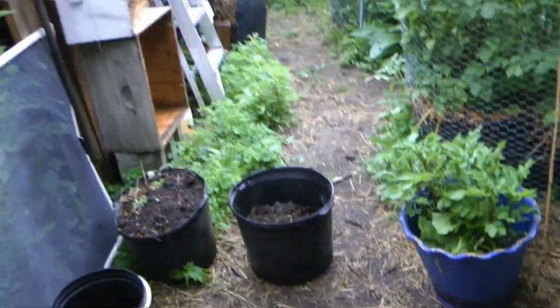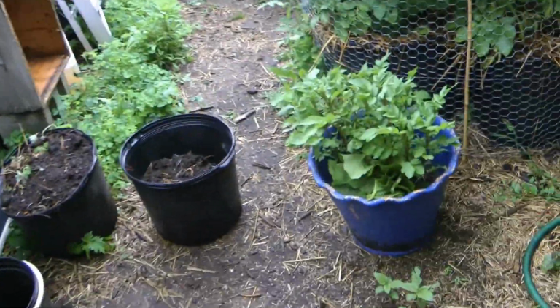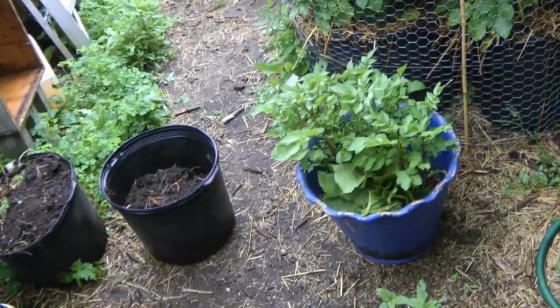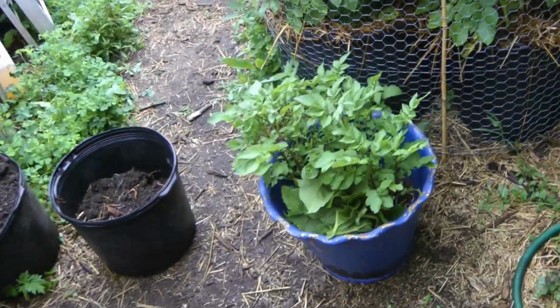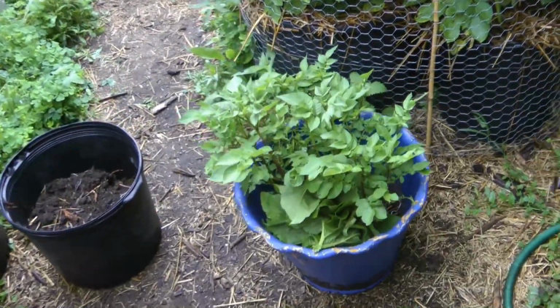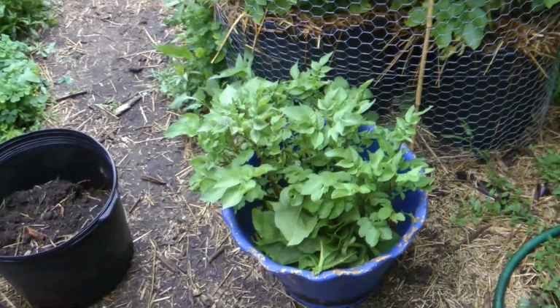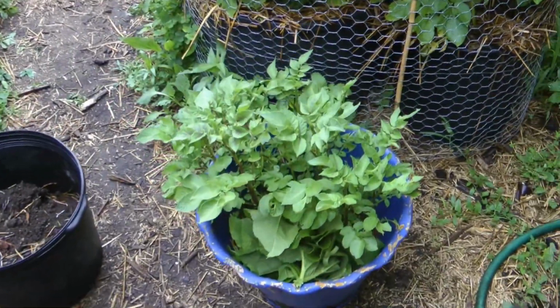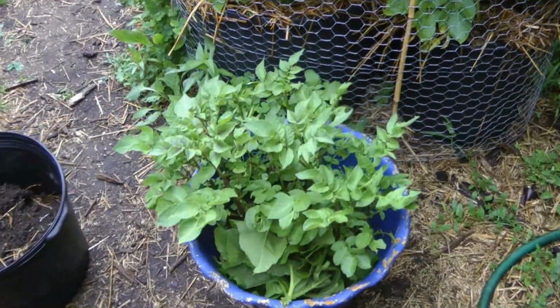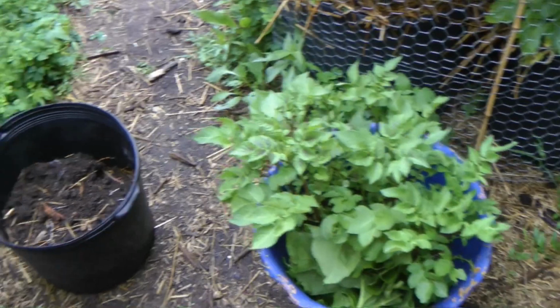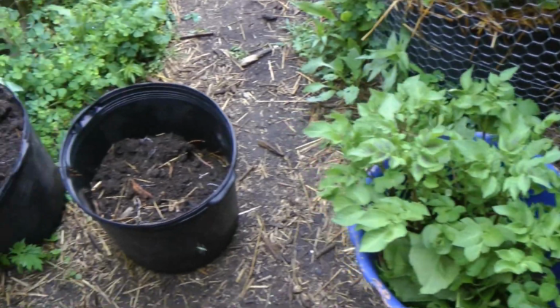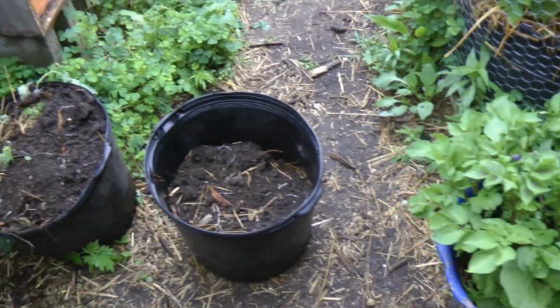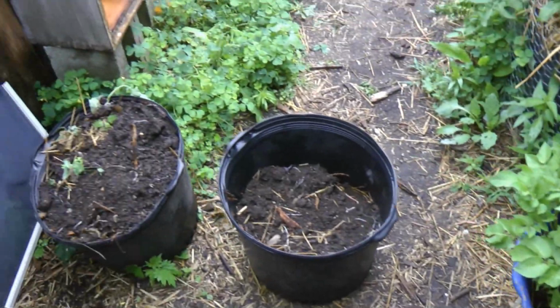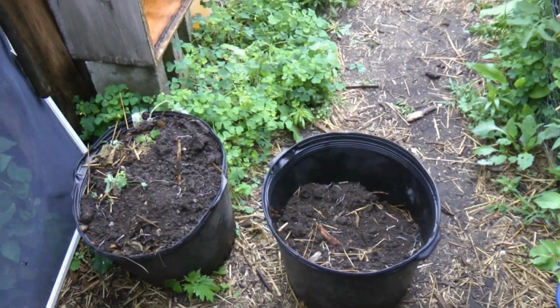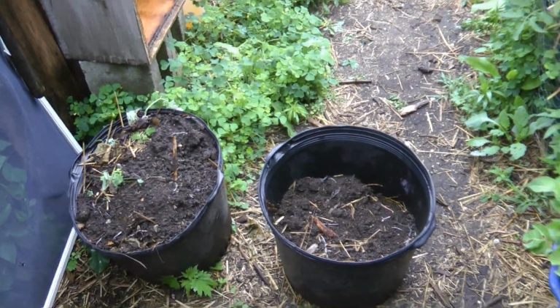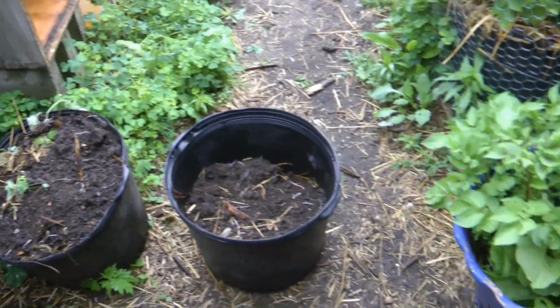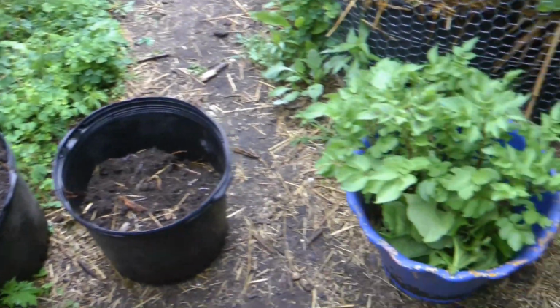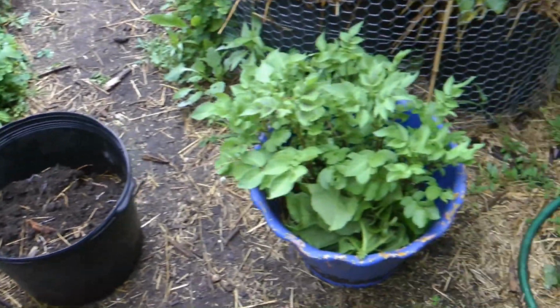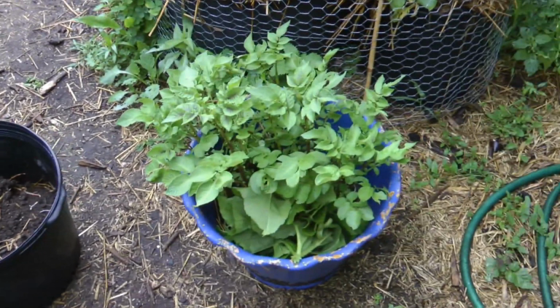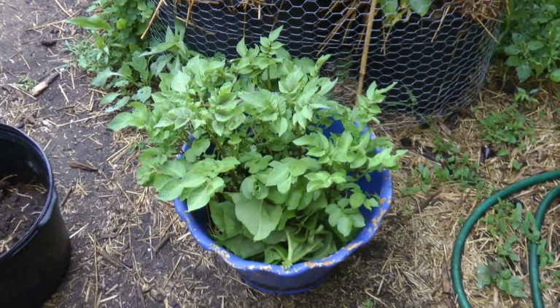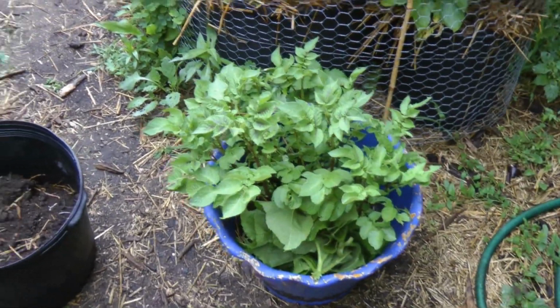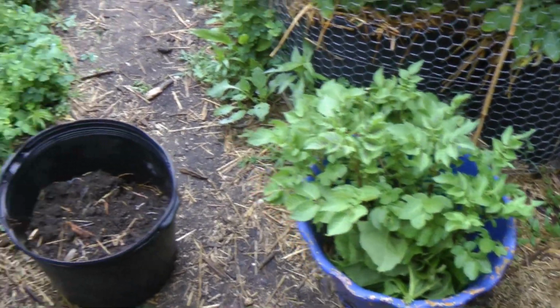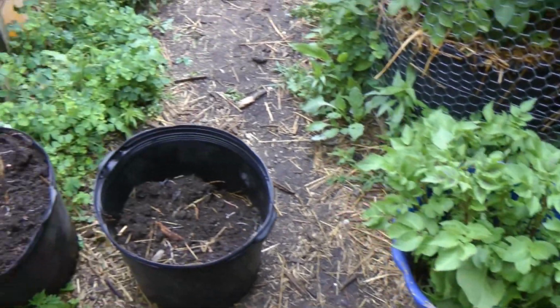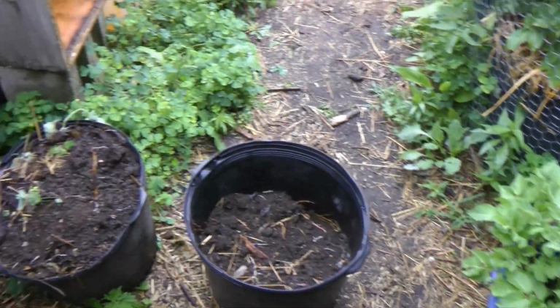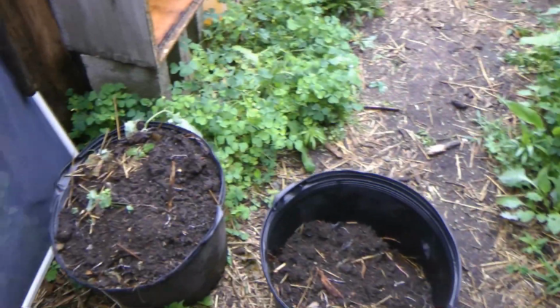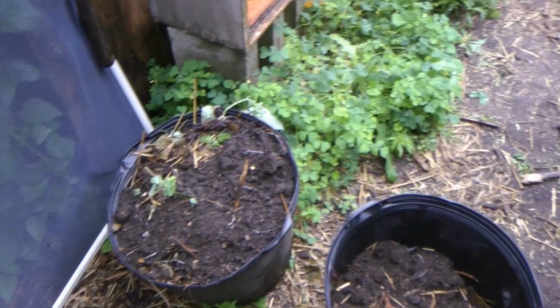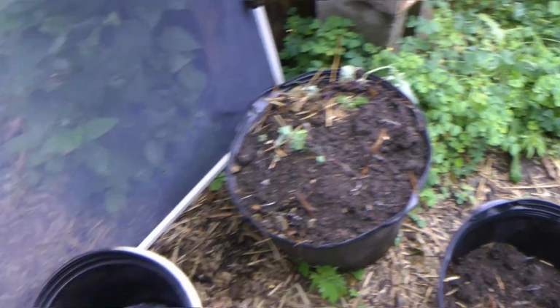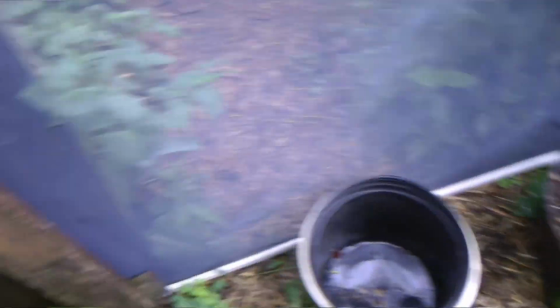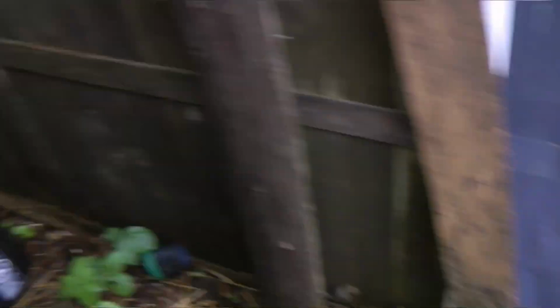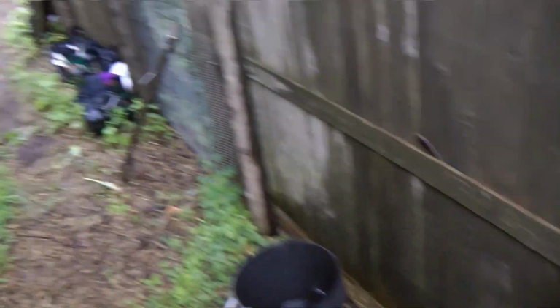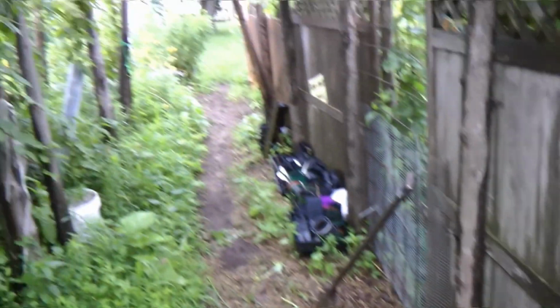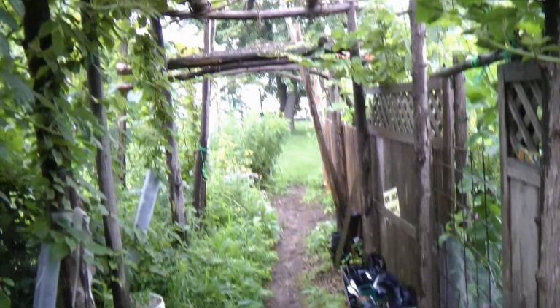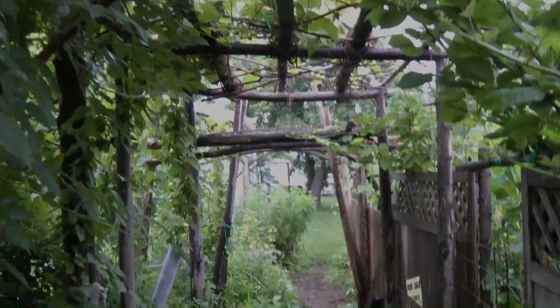I'm also going to be doing a potato experiment even this late in July — I'll get to that in a little while. Thanks for watching.